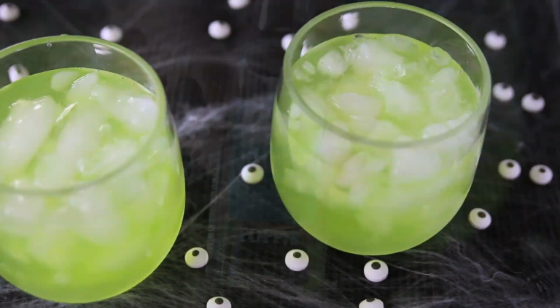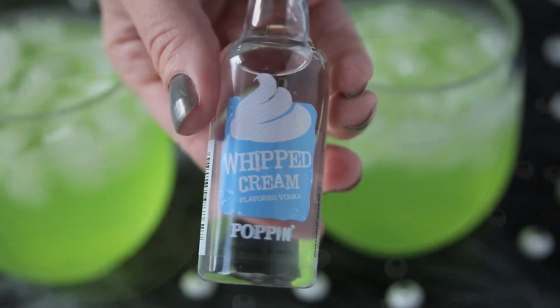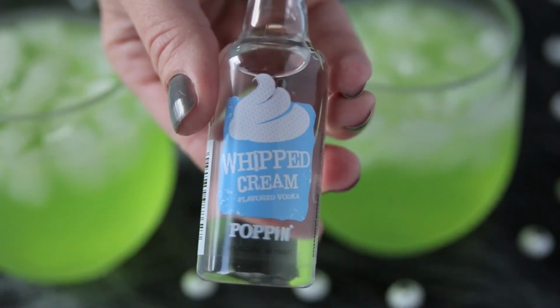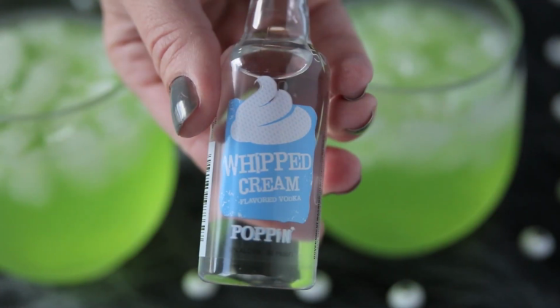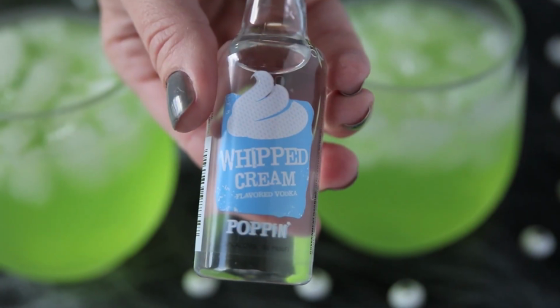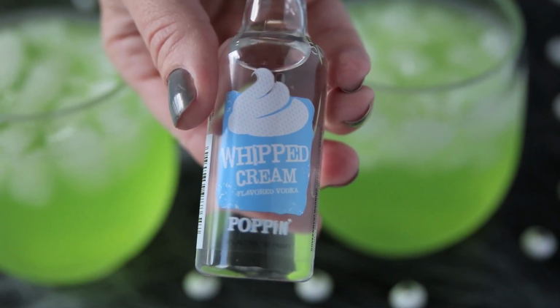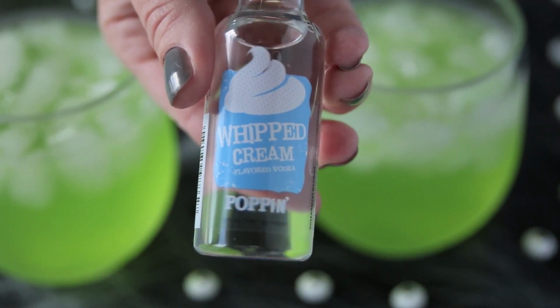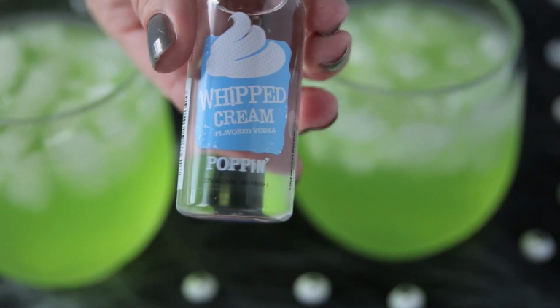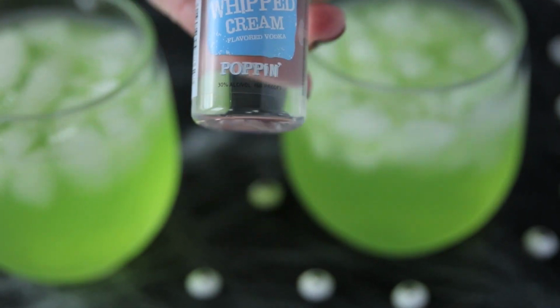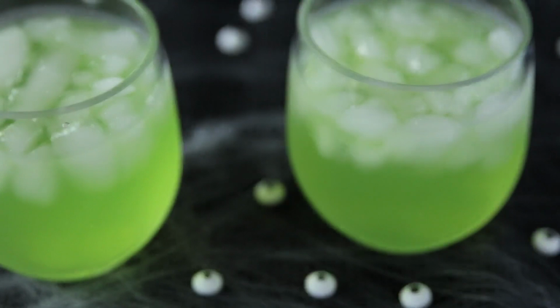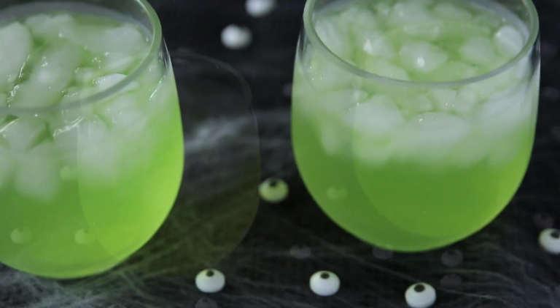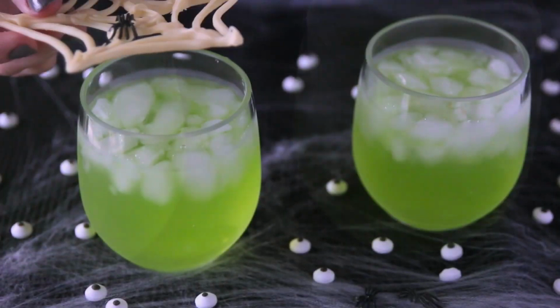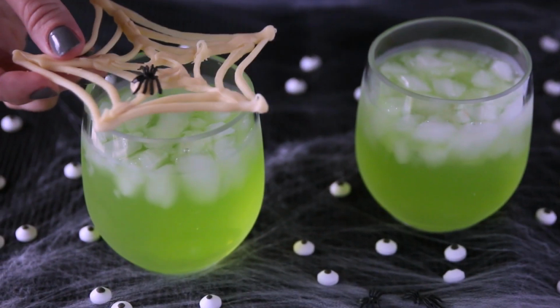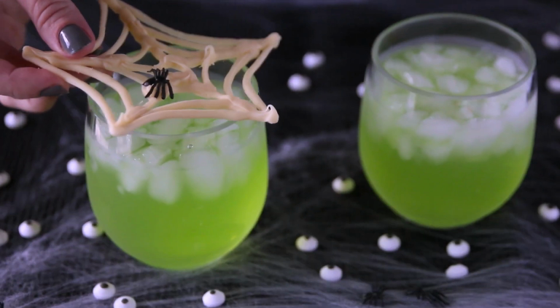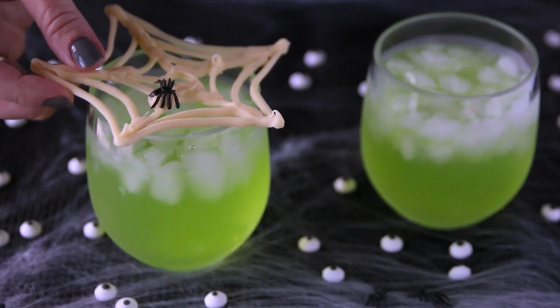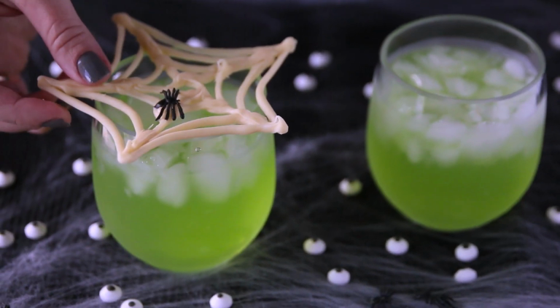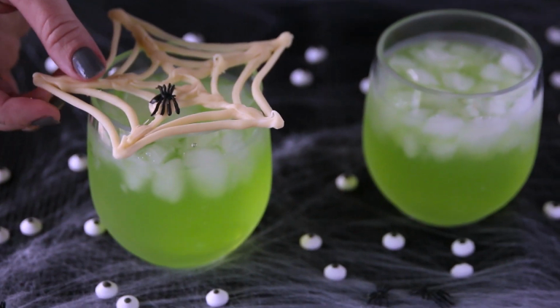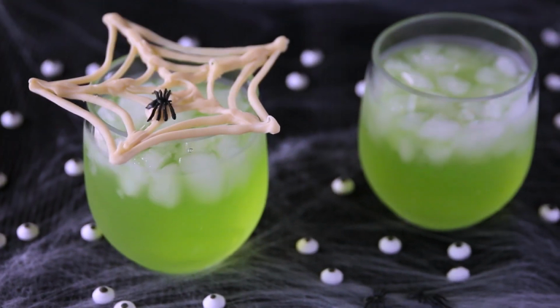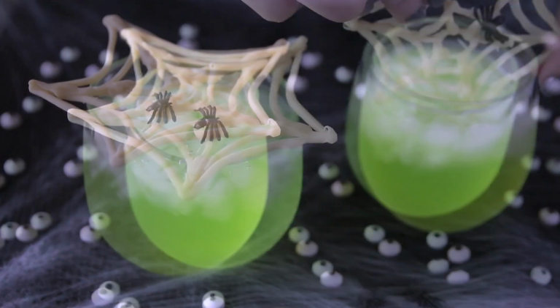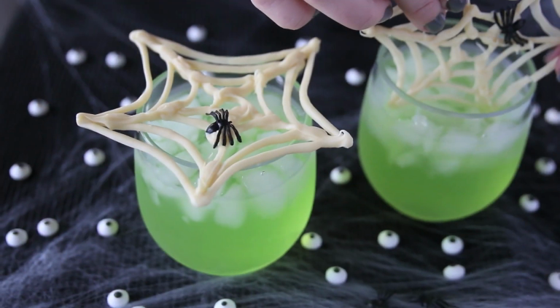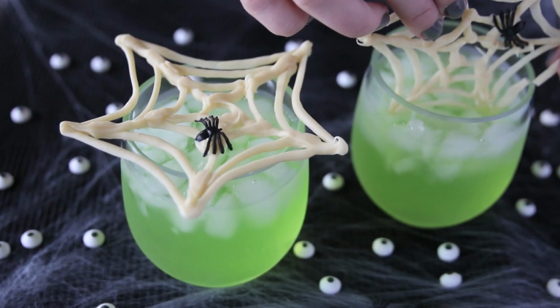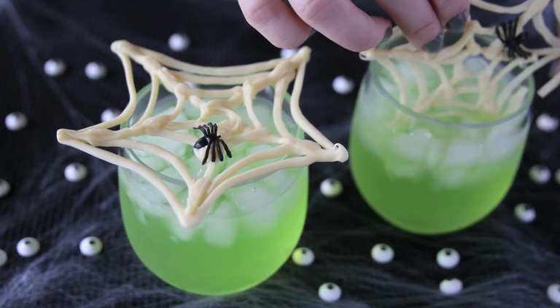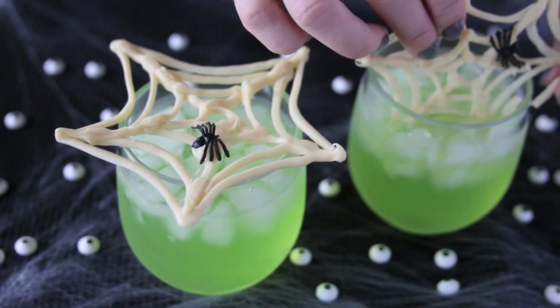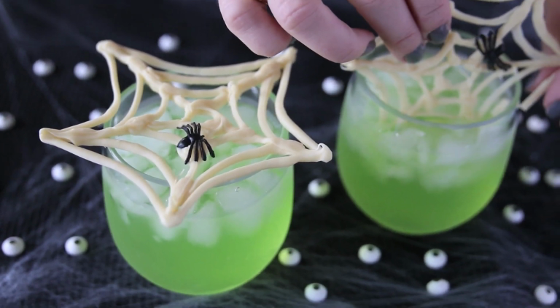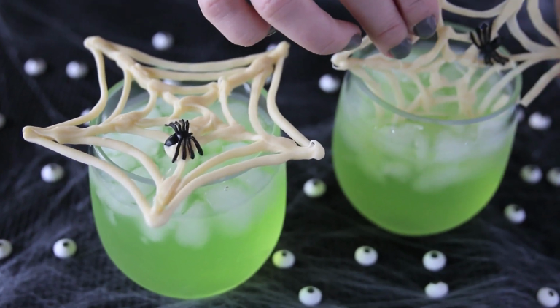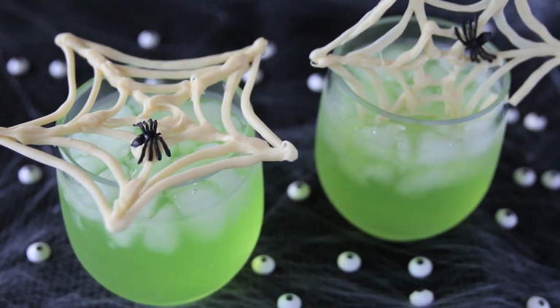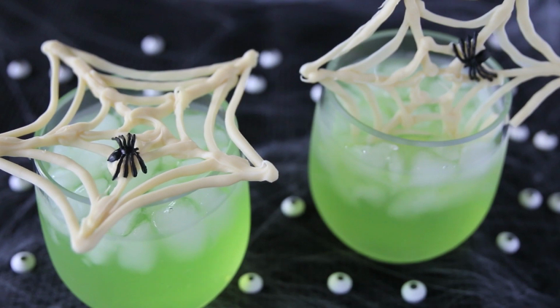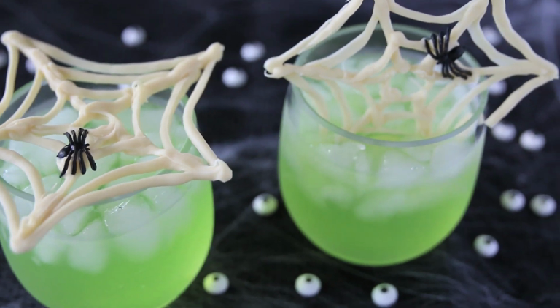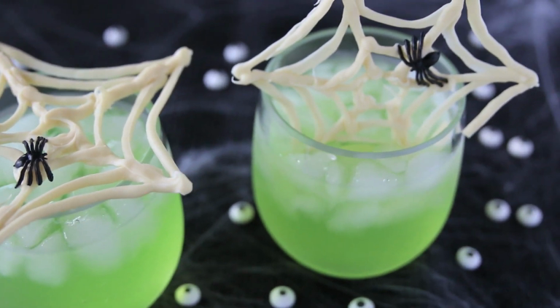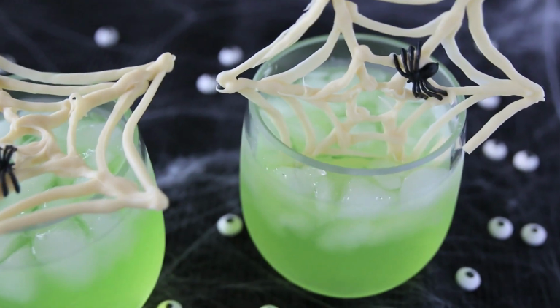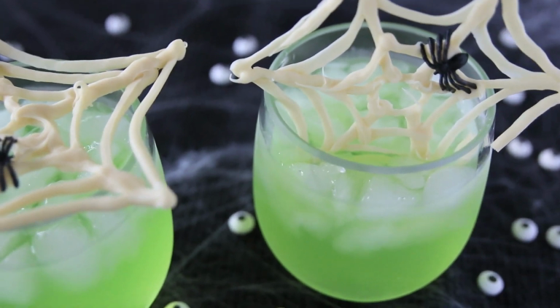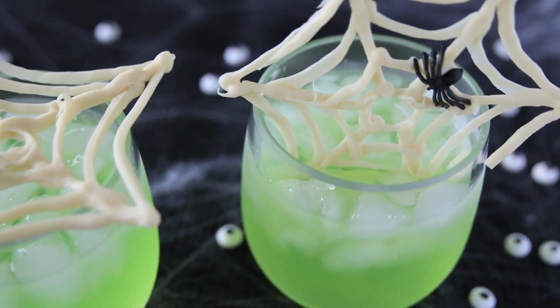Want to make an adult cocktail? Then add a shot of whipped cream vodka. Garnish with your candy spiderwebs and you have a spooktacular holiday drink.